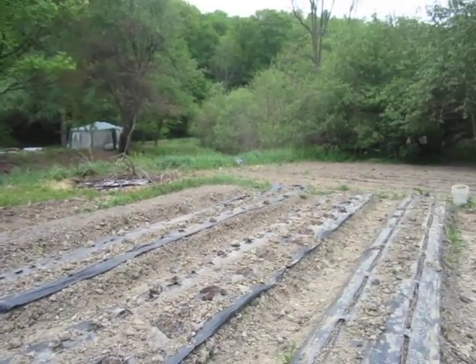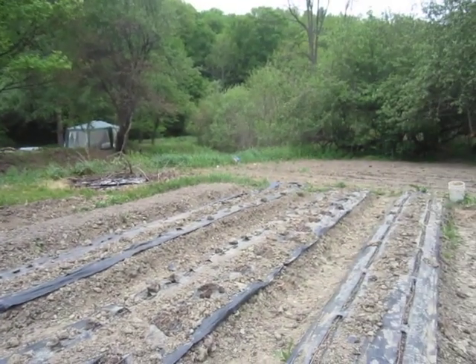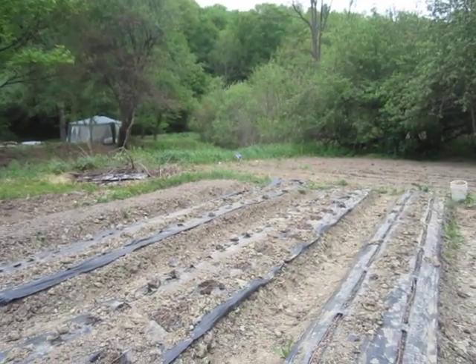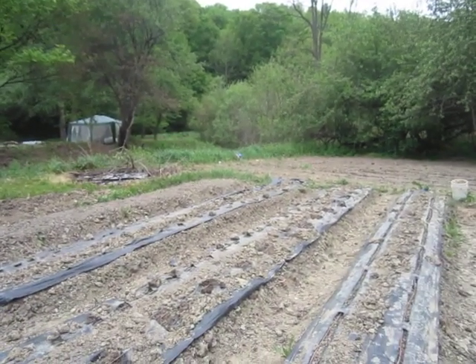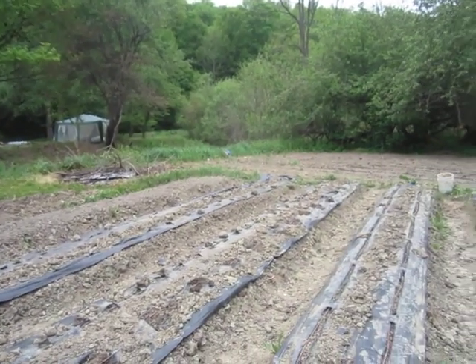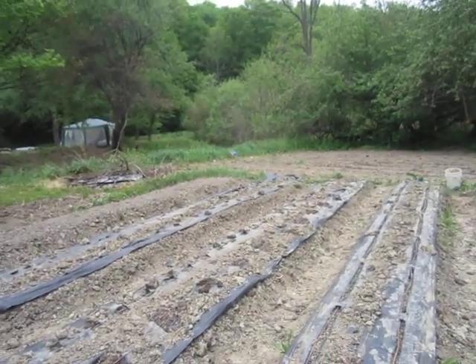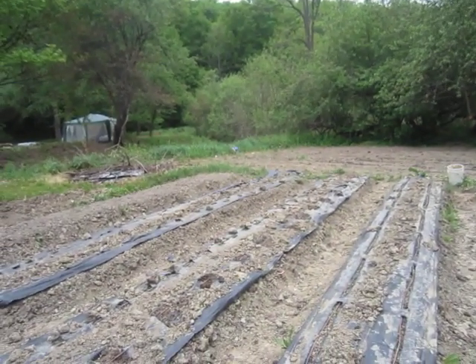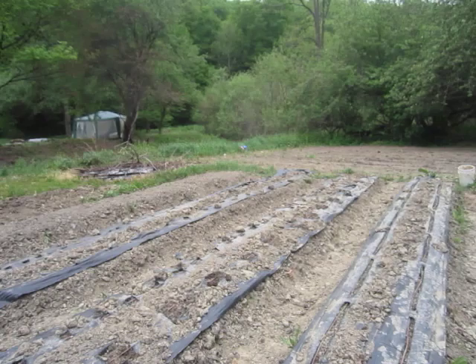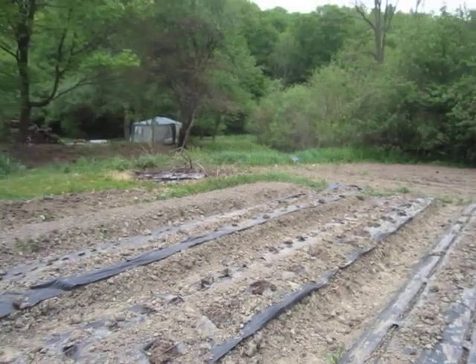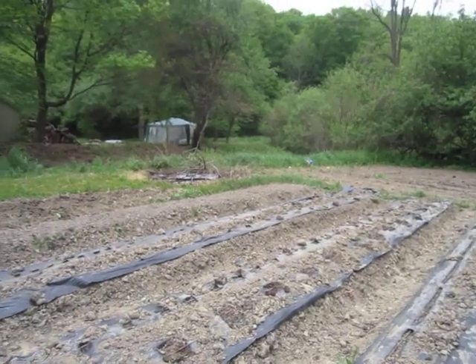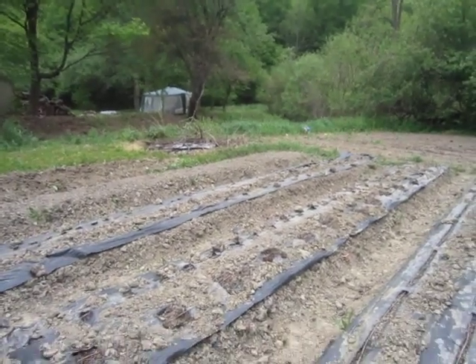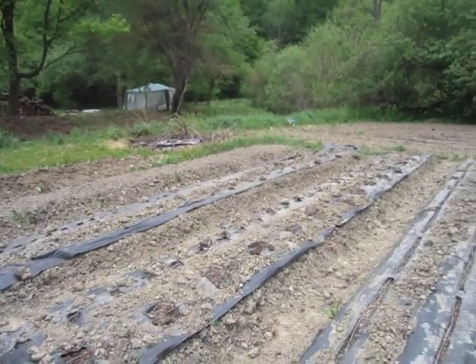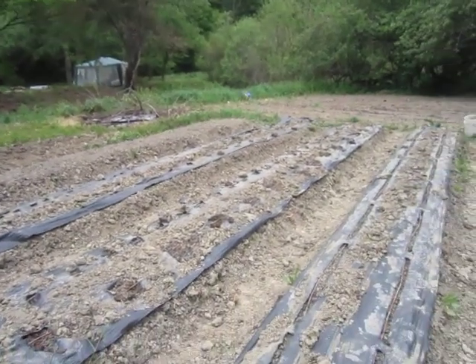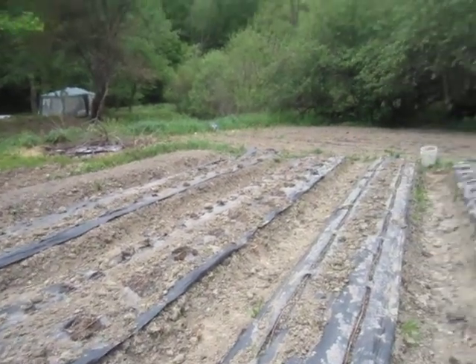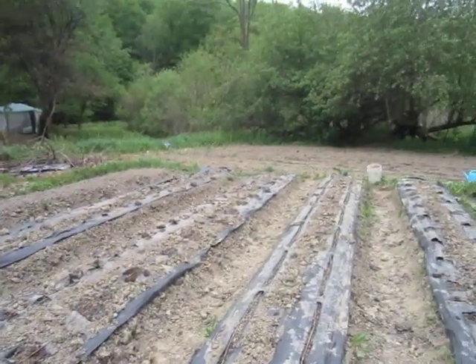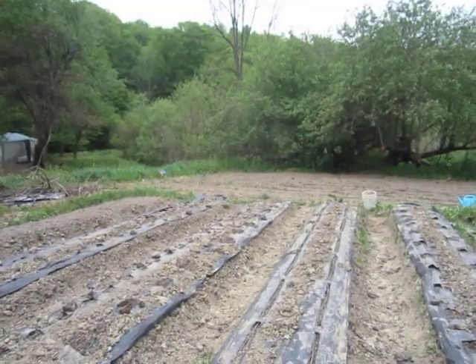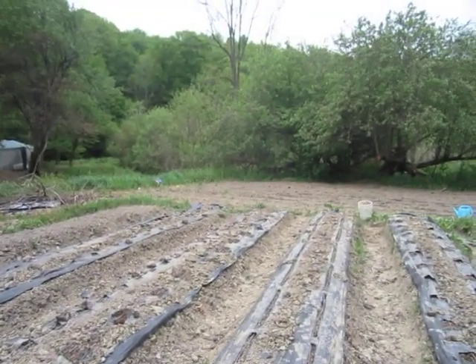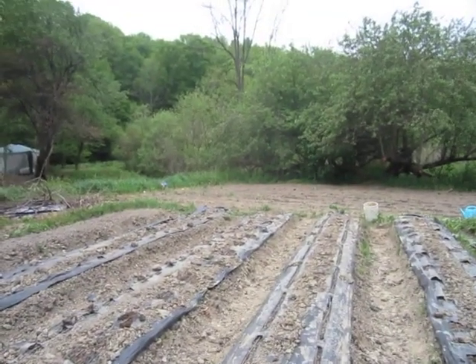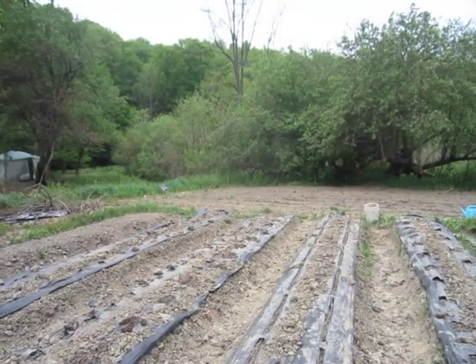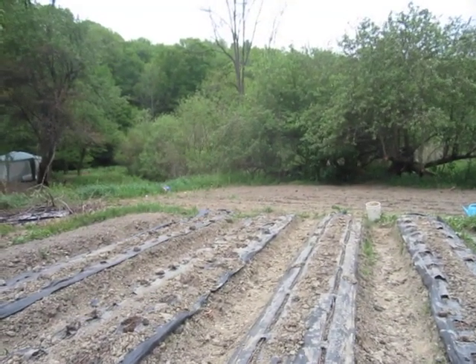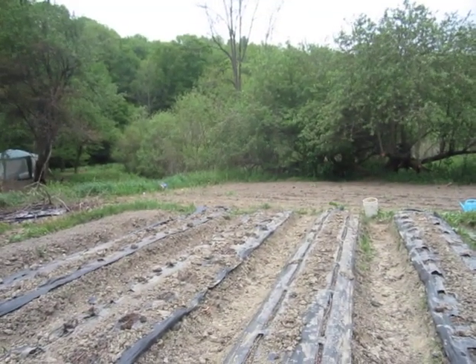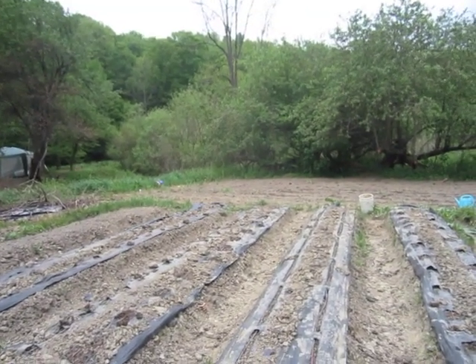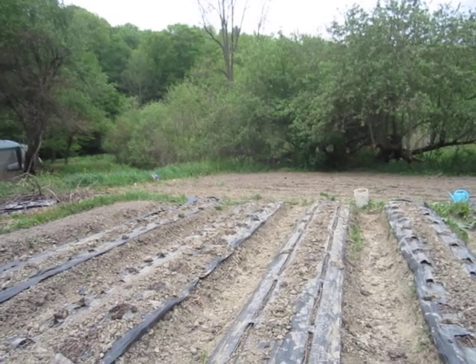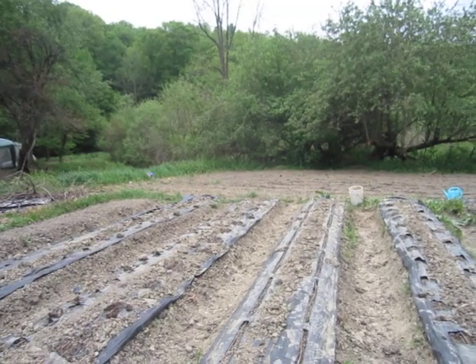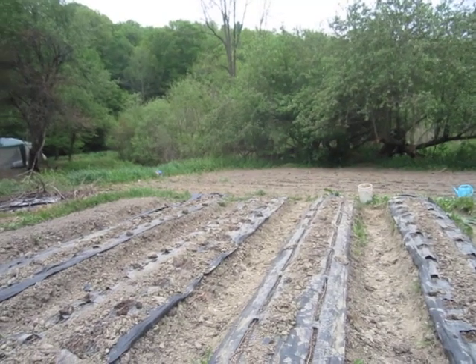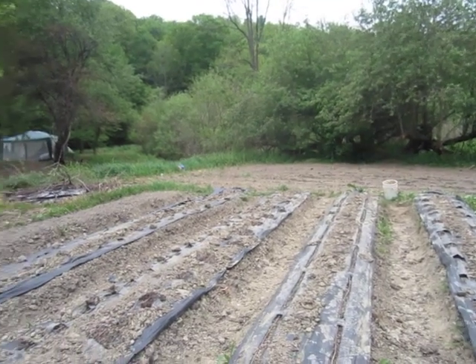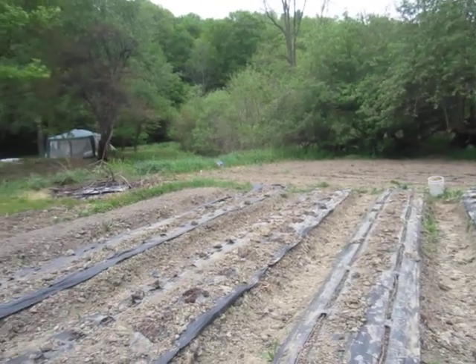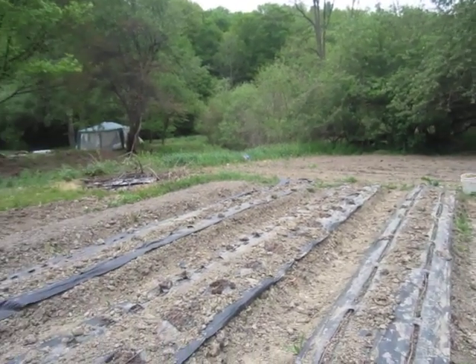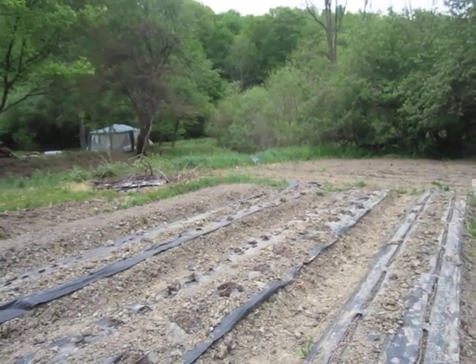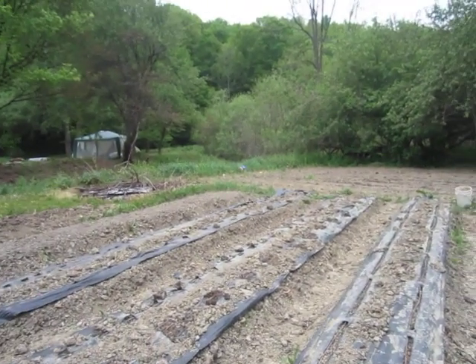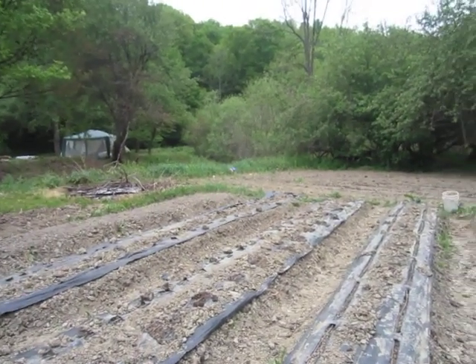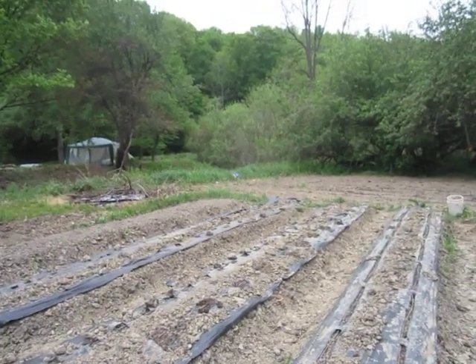Get out there. Get back to the garden while you still can. I'm off to make a couple of buckets of compost tea out of that manure pile.